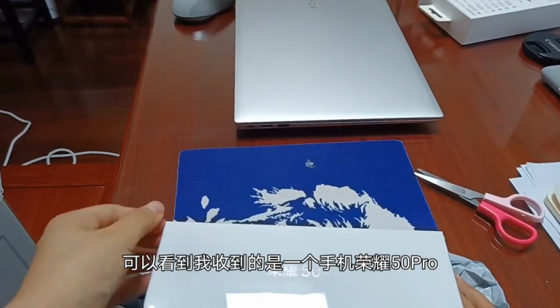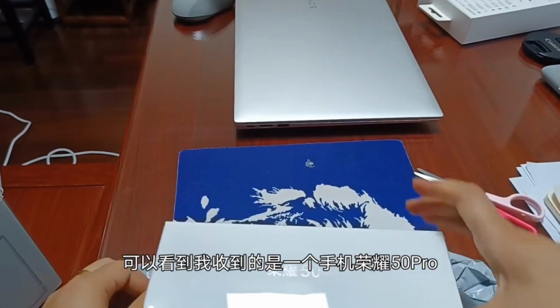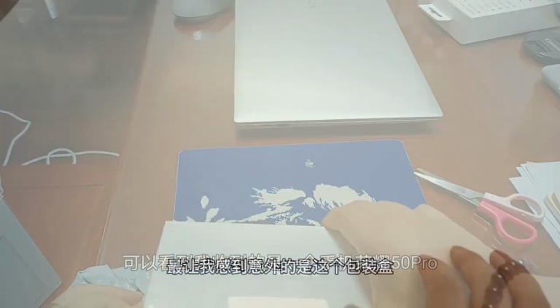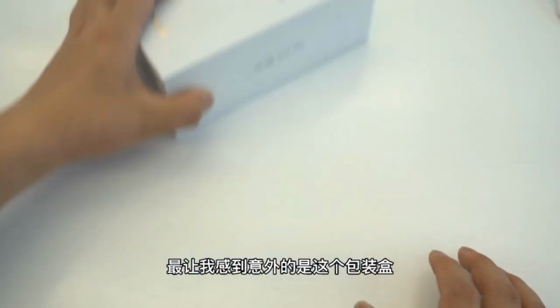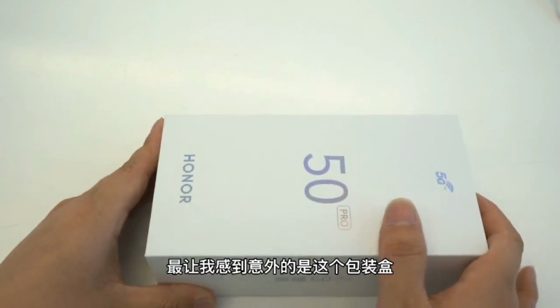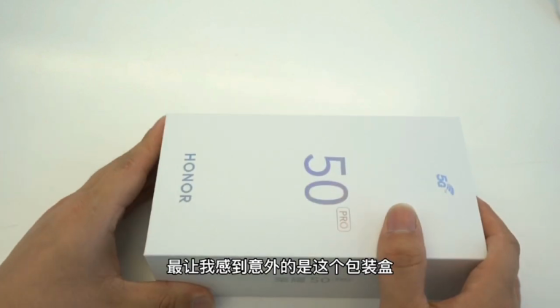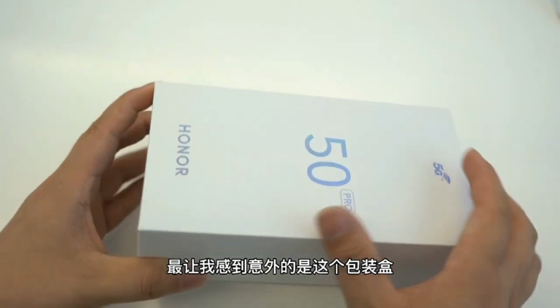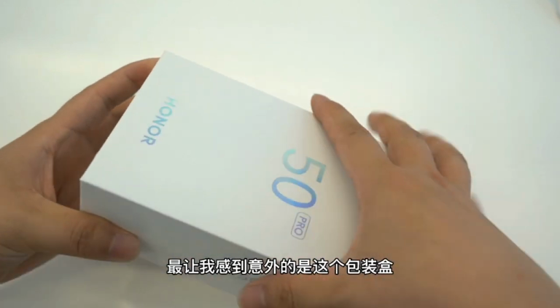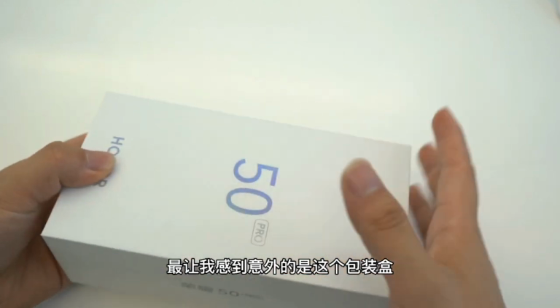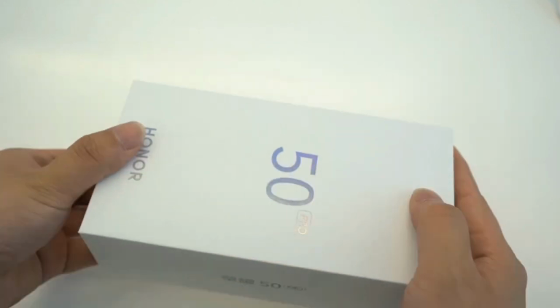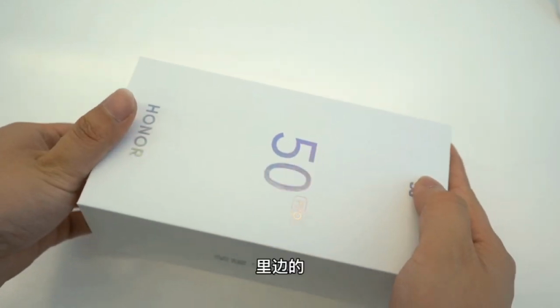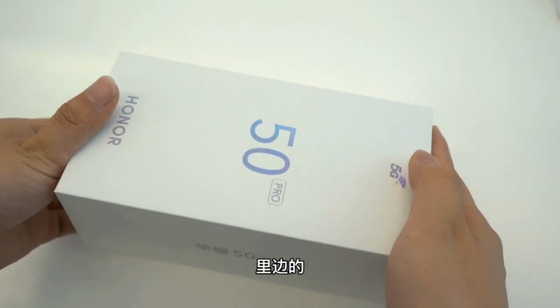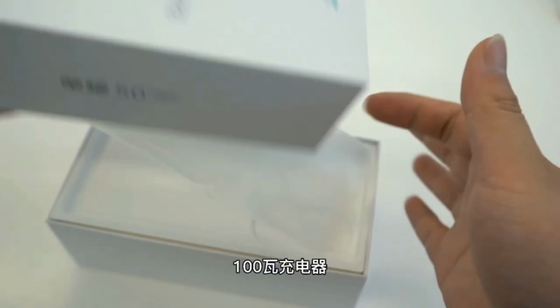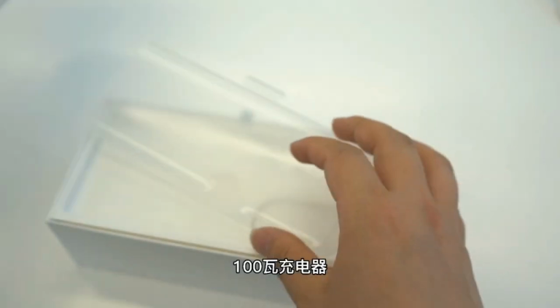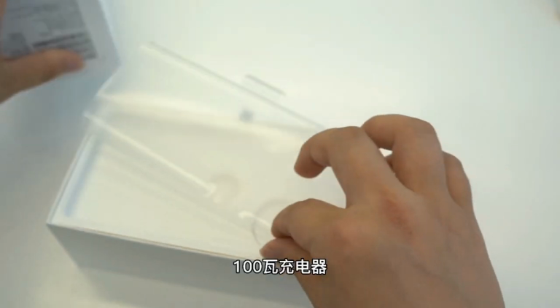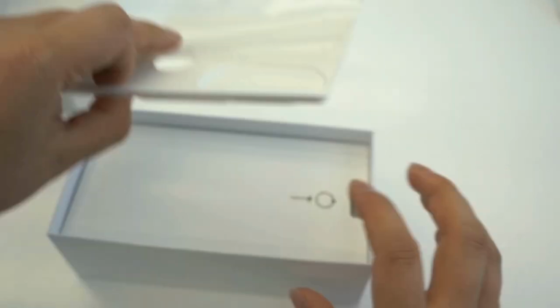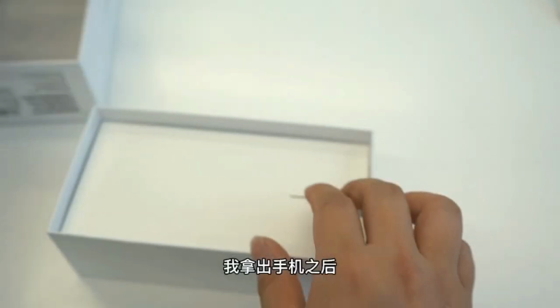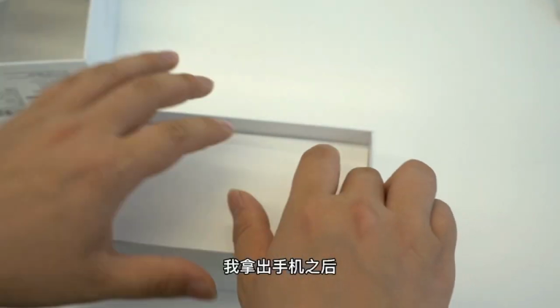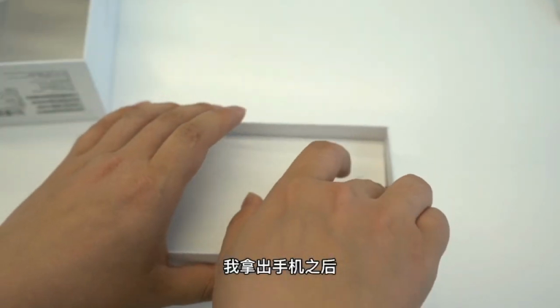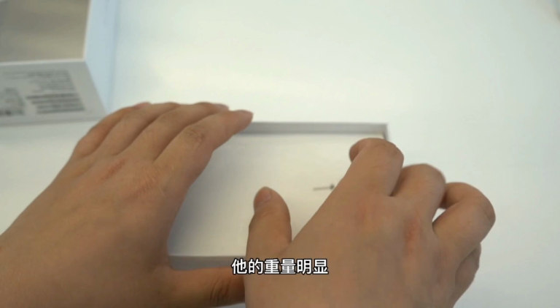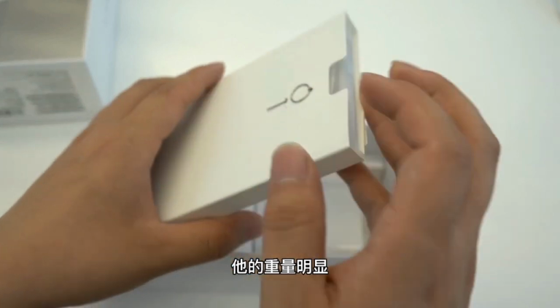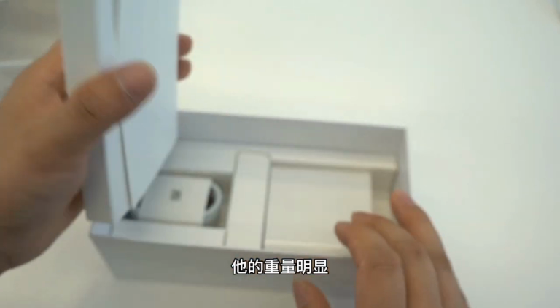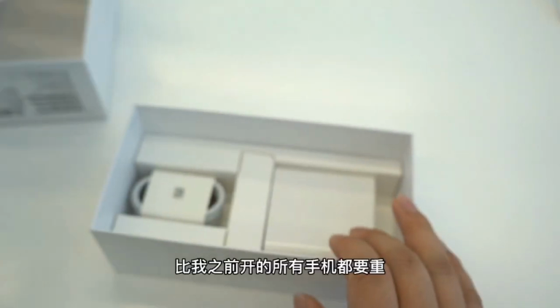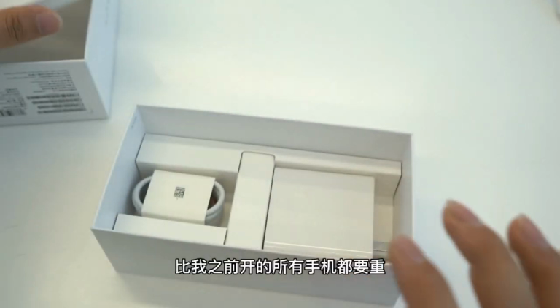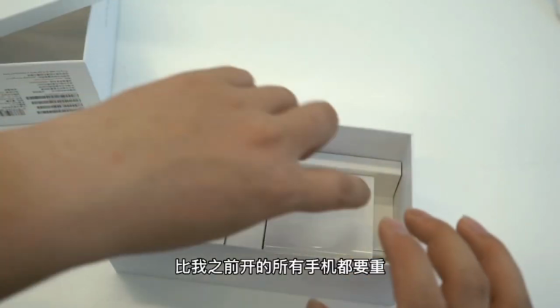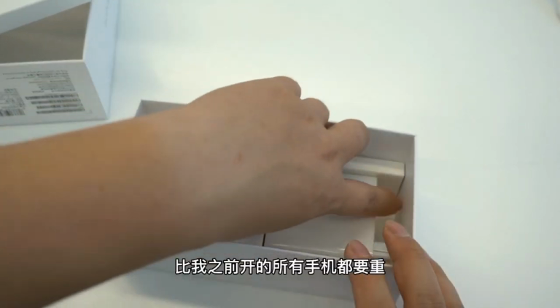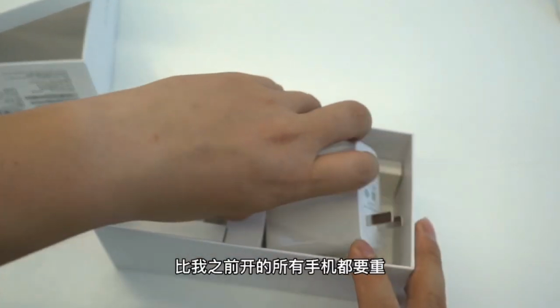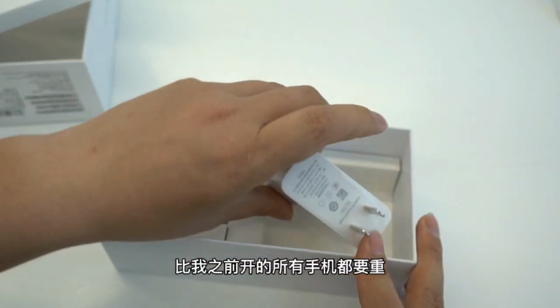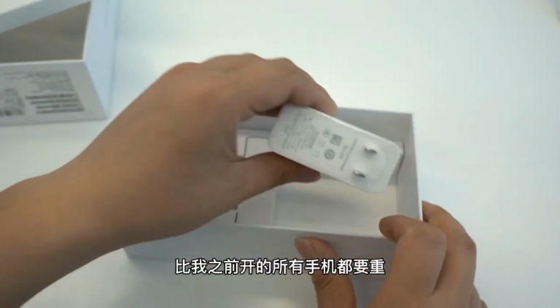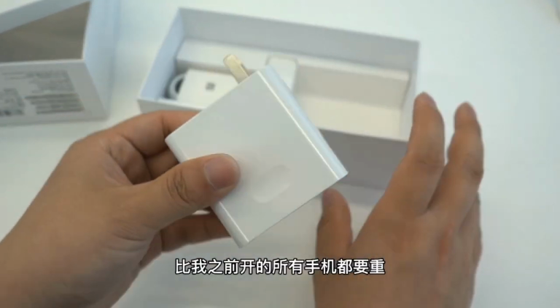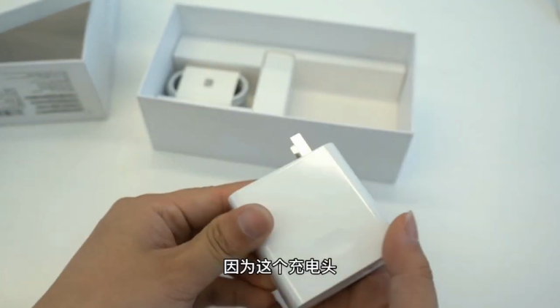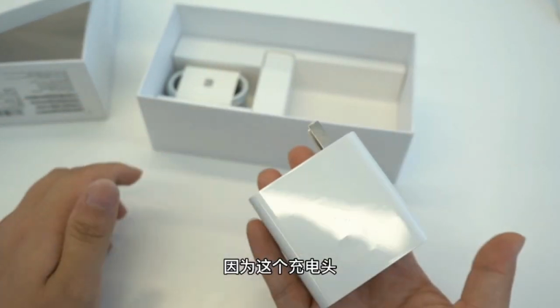First, open the box — look more. Box front side shows the Honor 50 Pro name. Inside we have the mobile phone, then one more mini box, also includes a free case, then the AC adapter, and a Type-C cable.